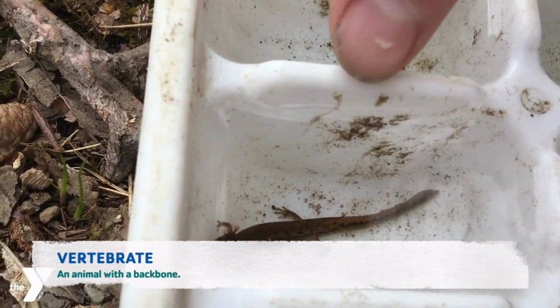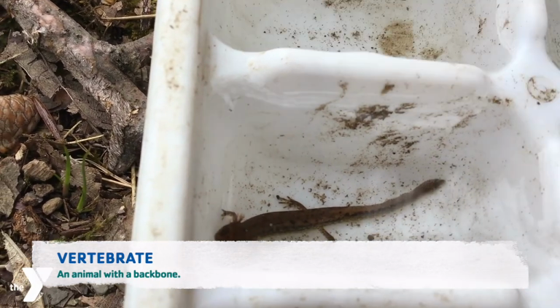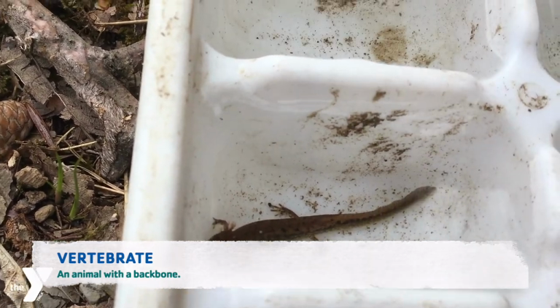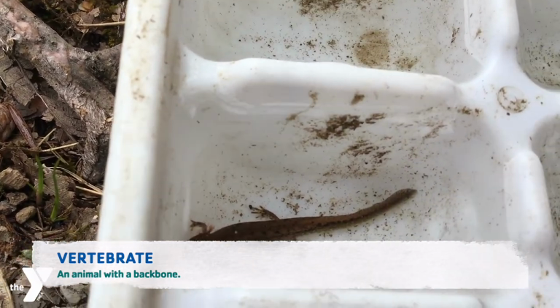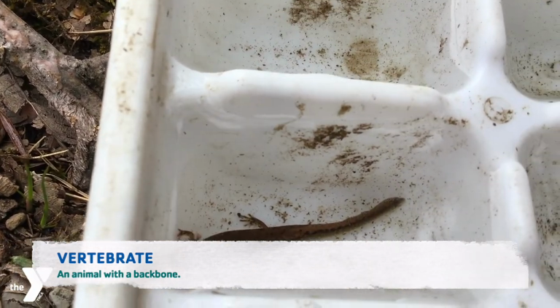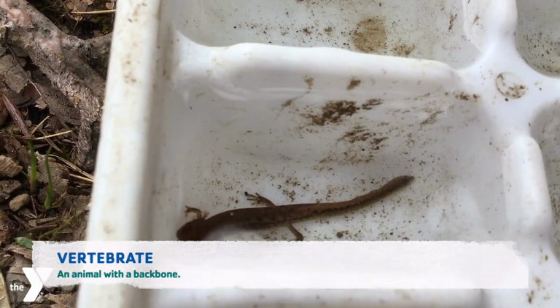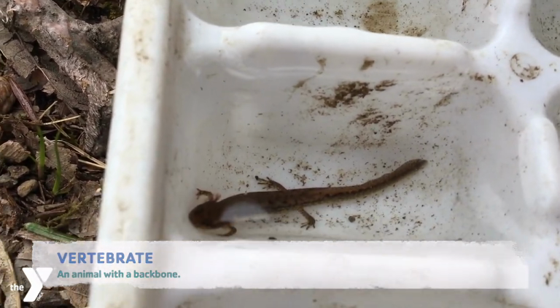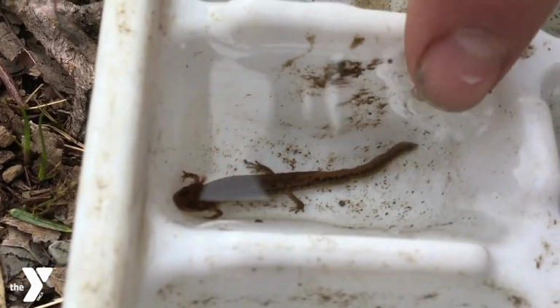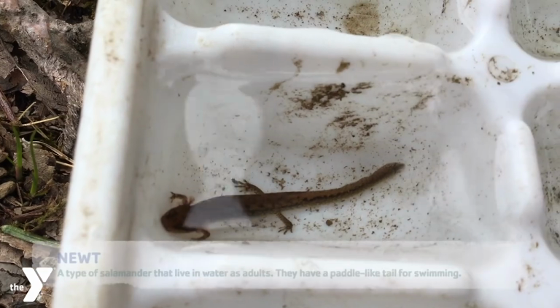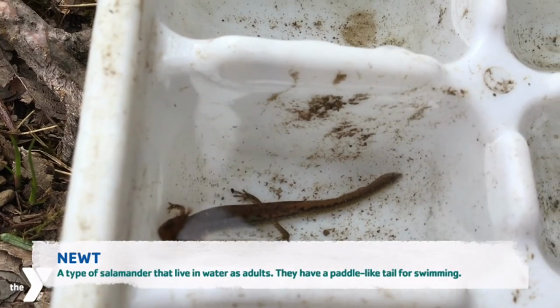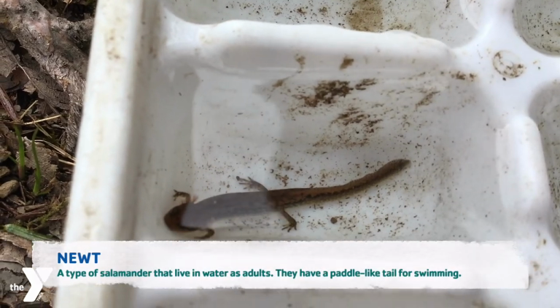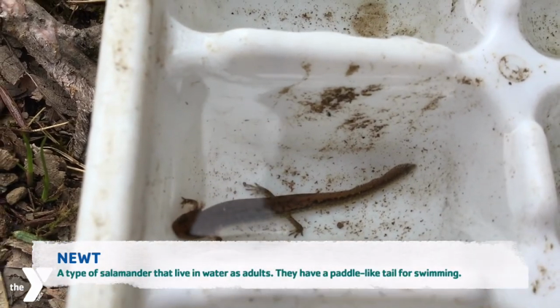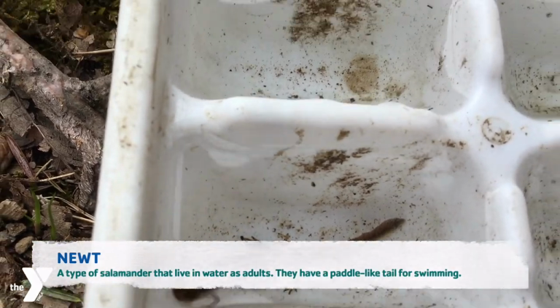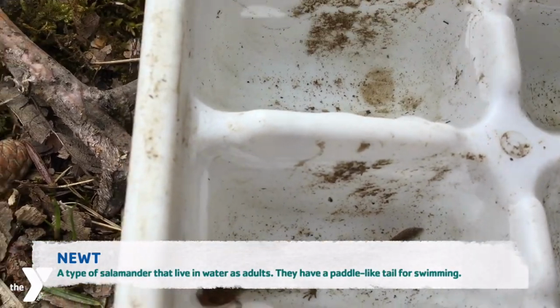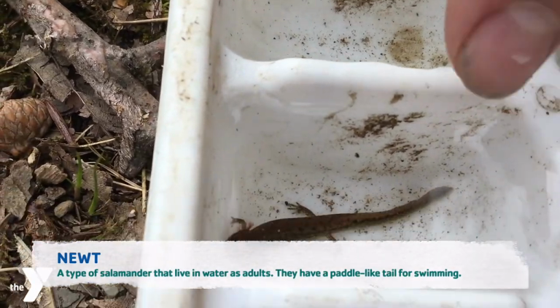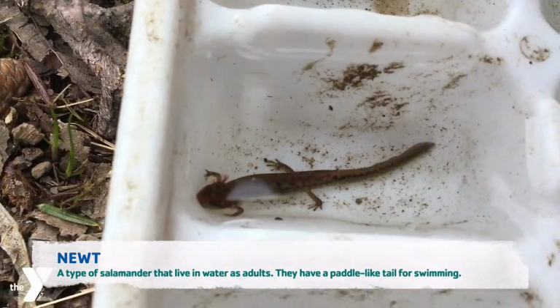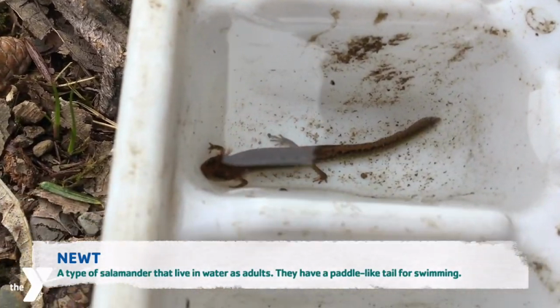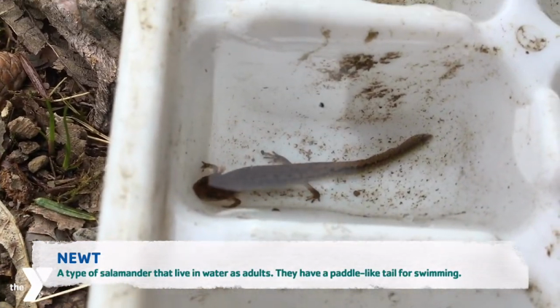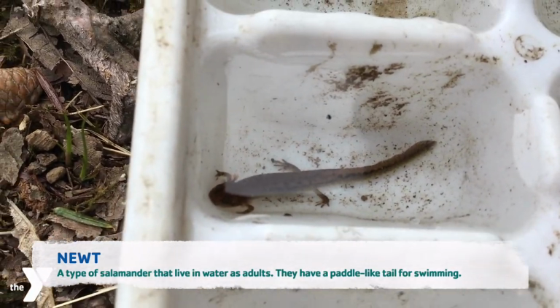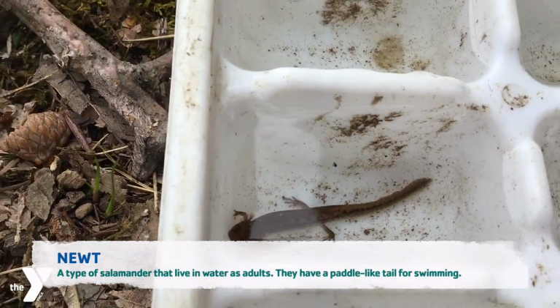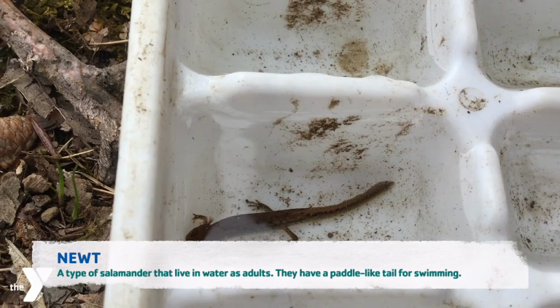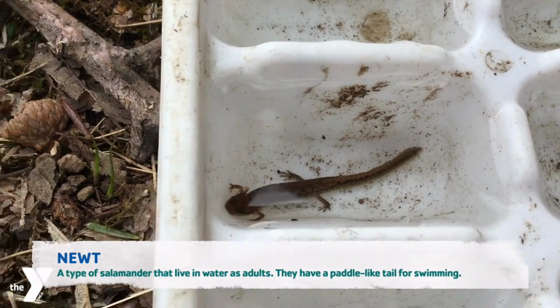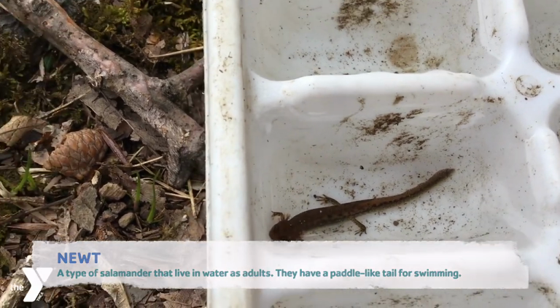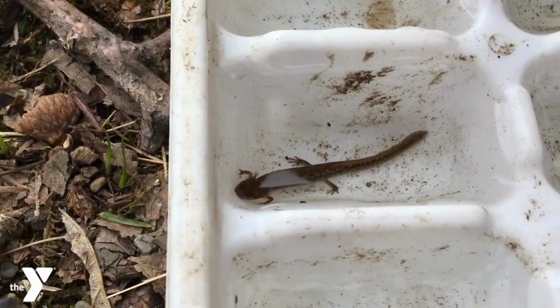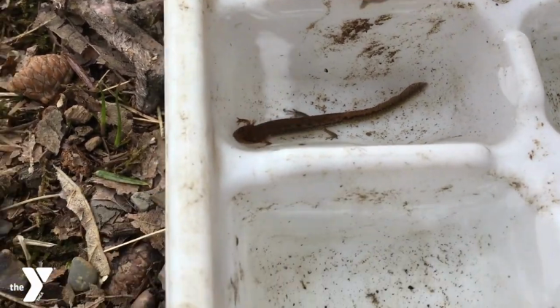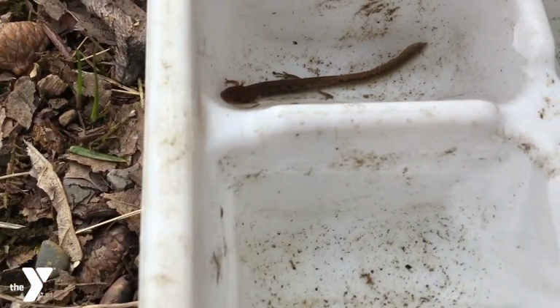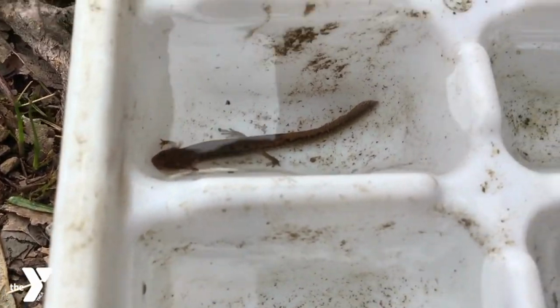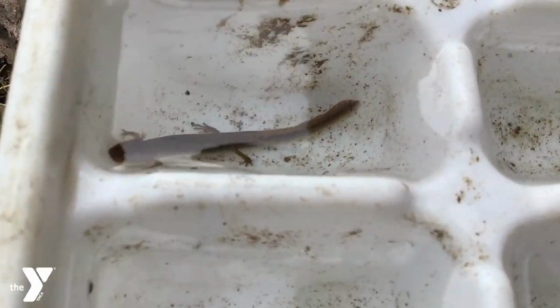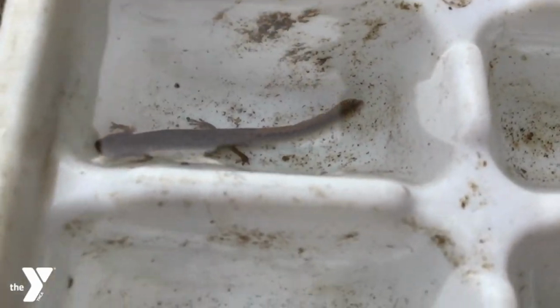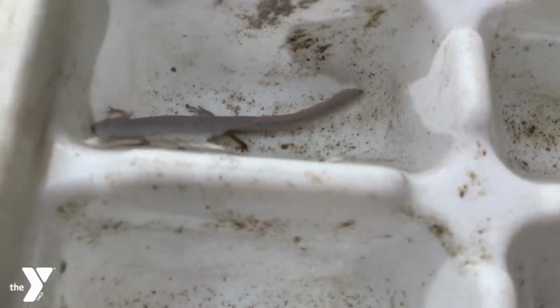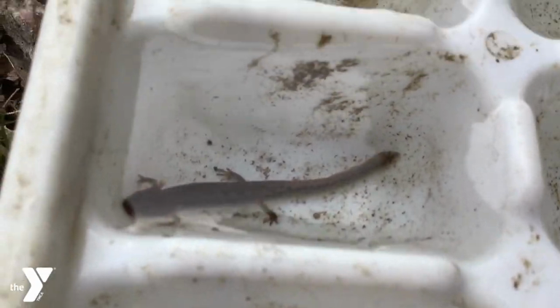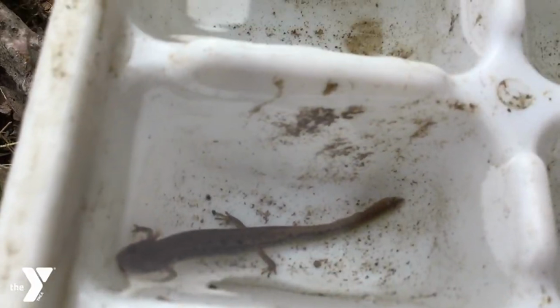They are amphibians. These are a couple of newts, and they're amphibians, so they live both in the water and on land. They like dark, wet areas — so under rocks, under logs as well.